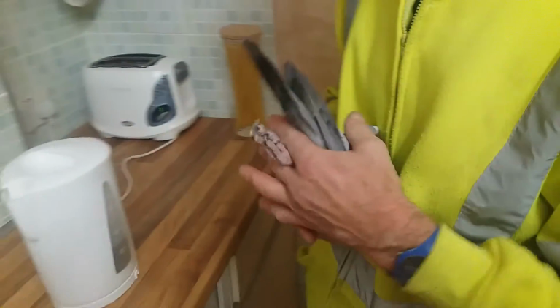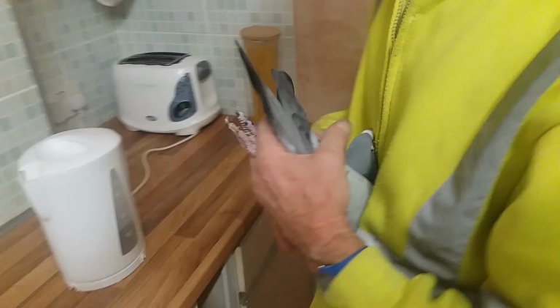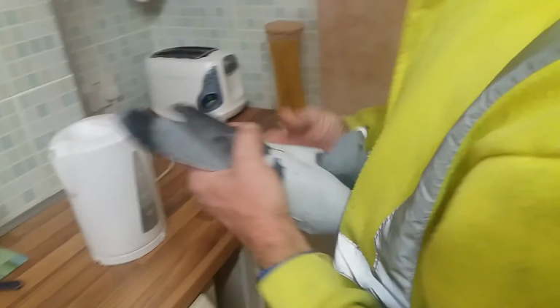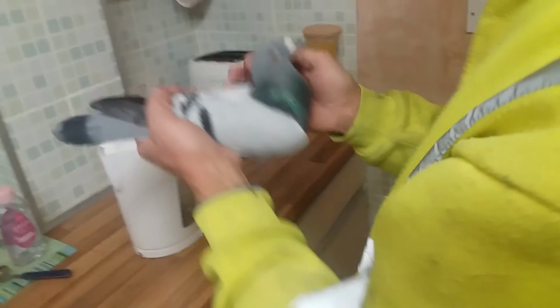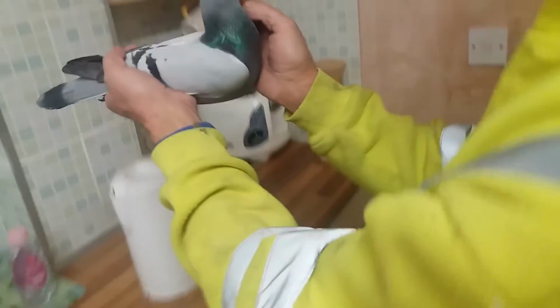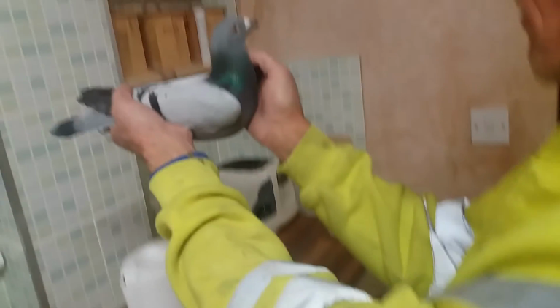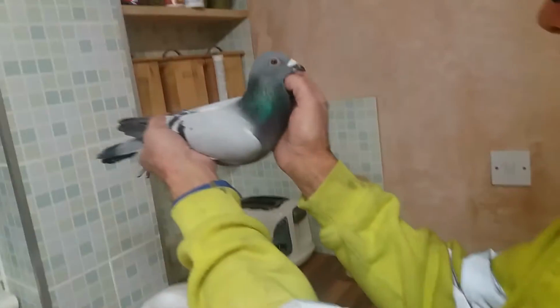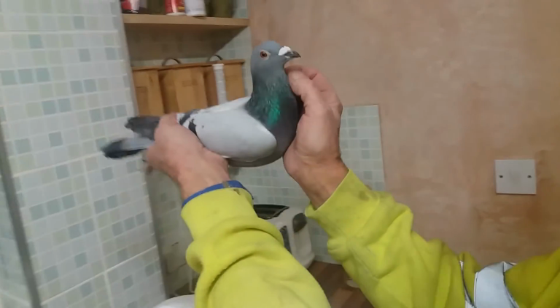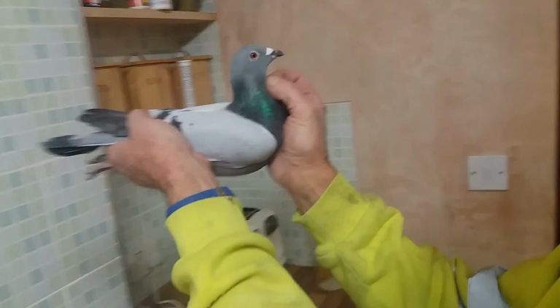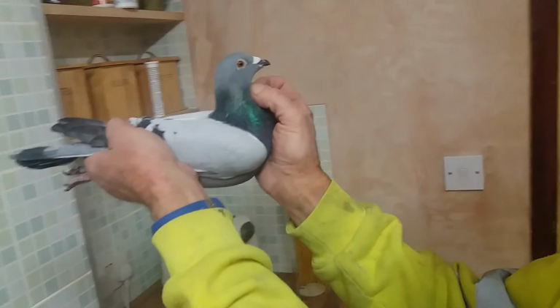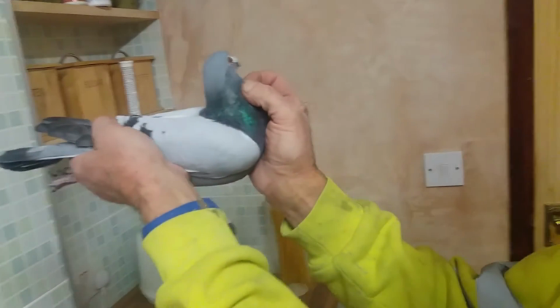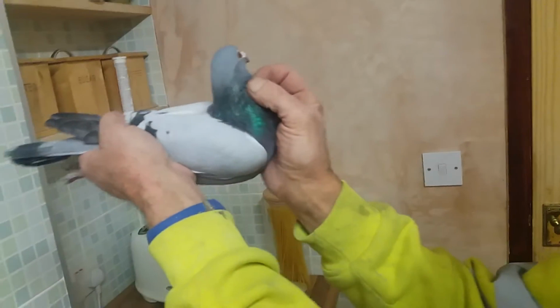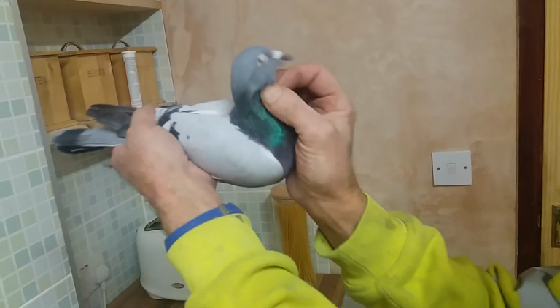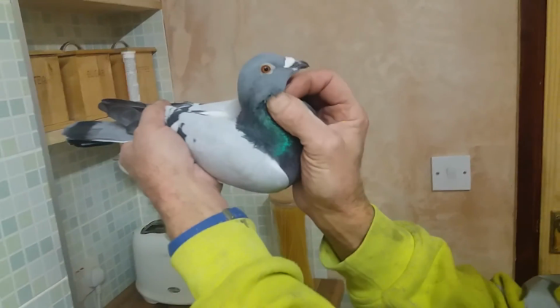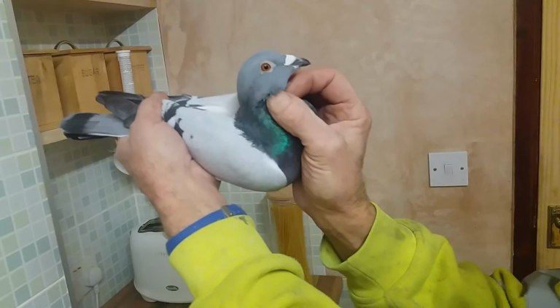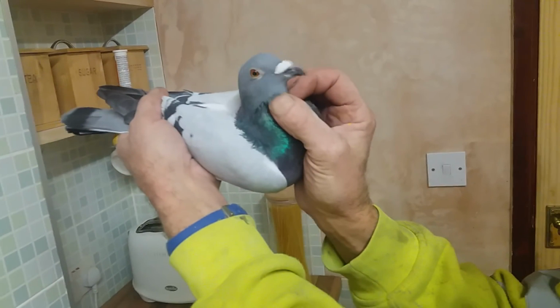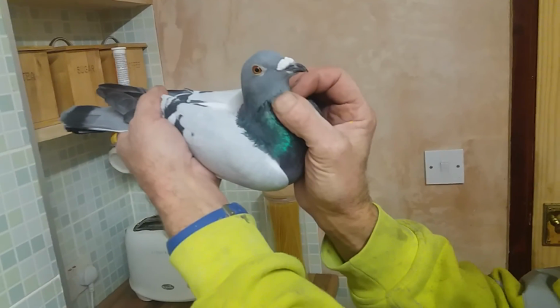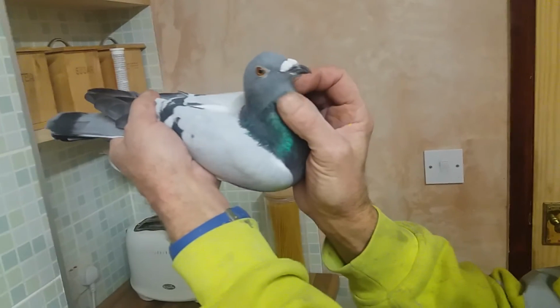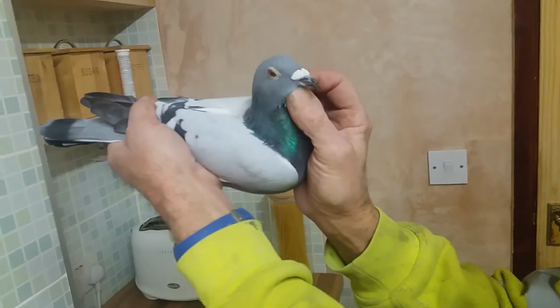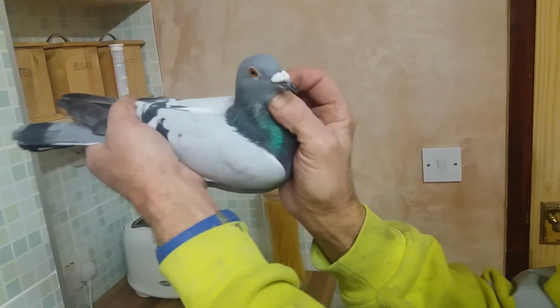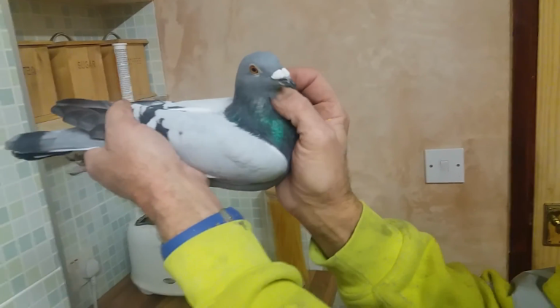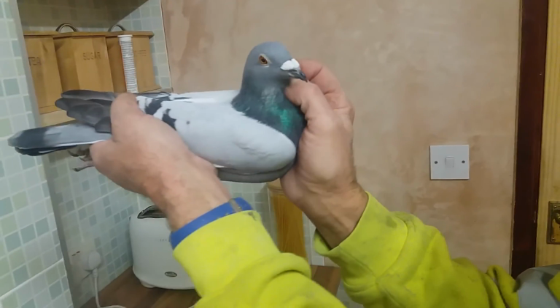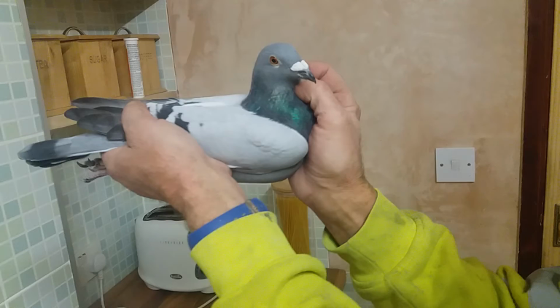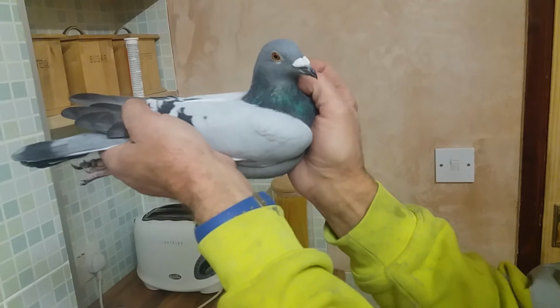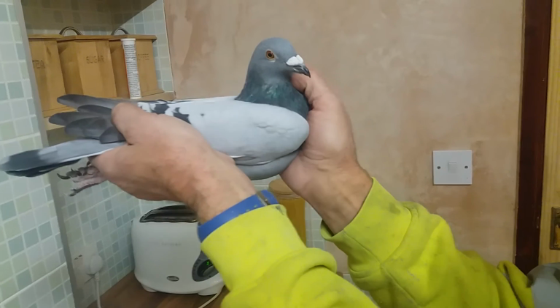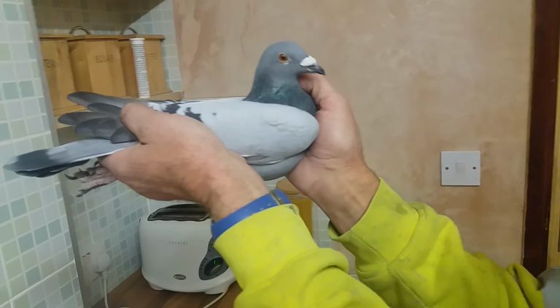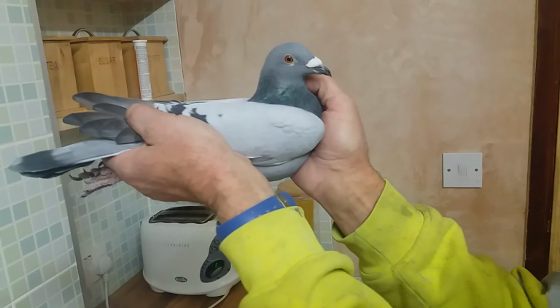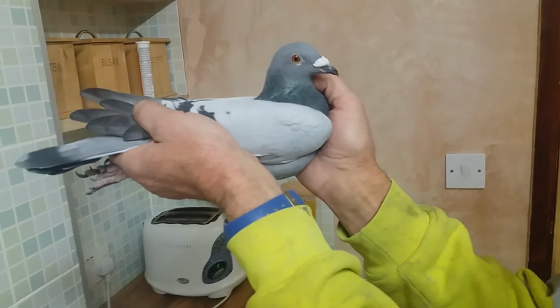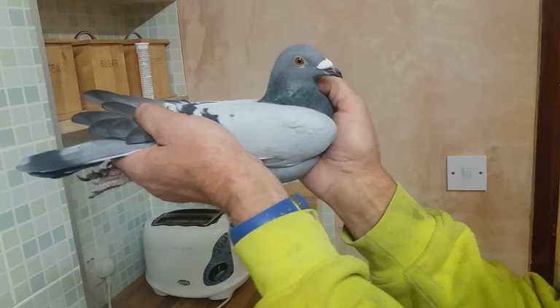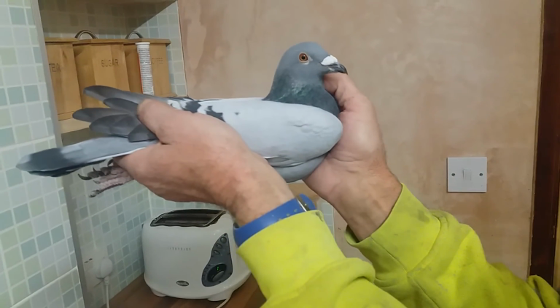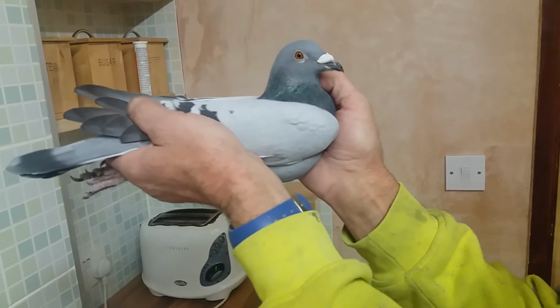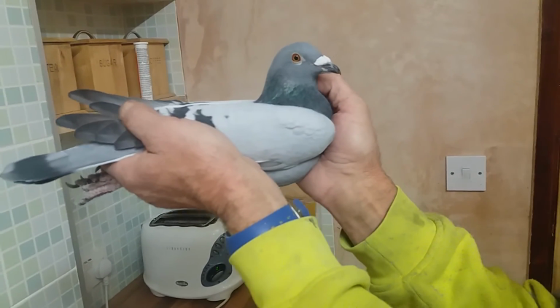So you don't need to pull your feathers at all. But that's the cock — we call him the big cock — and he's going to be going with a small pied hen.